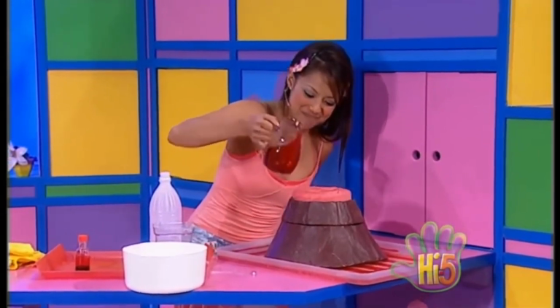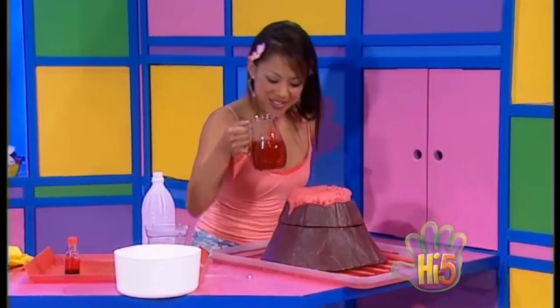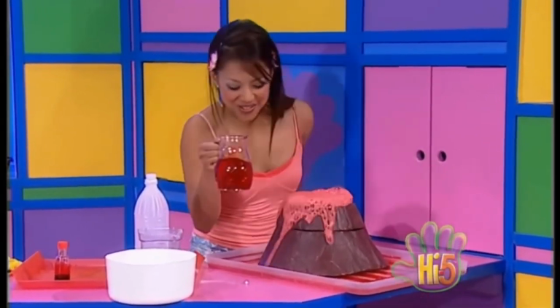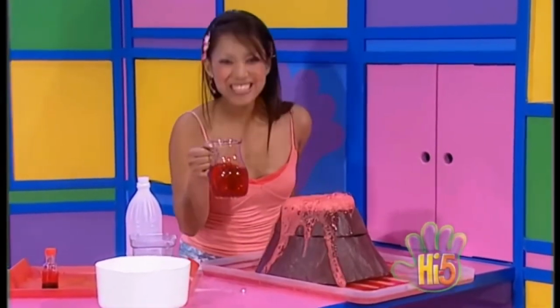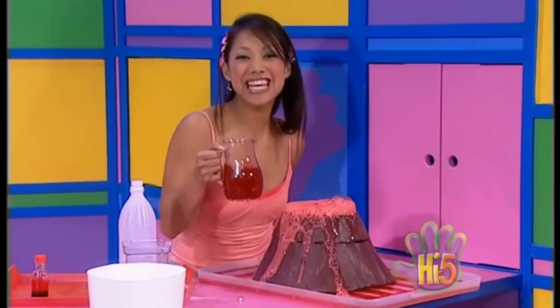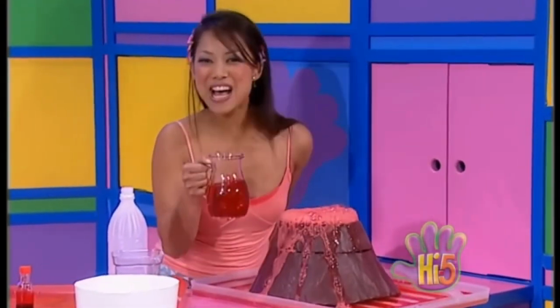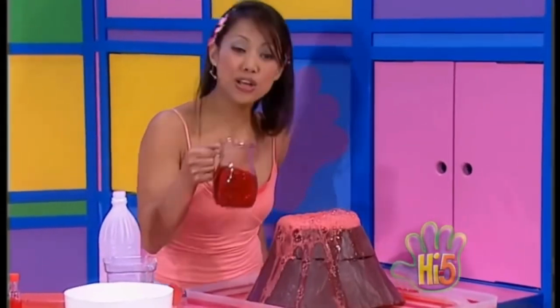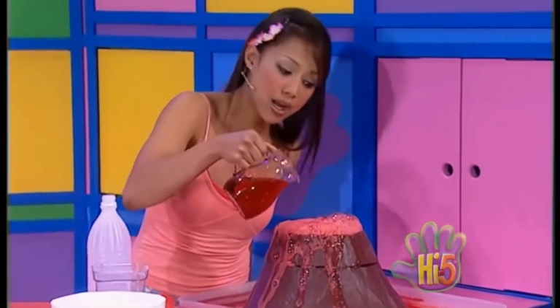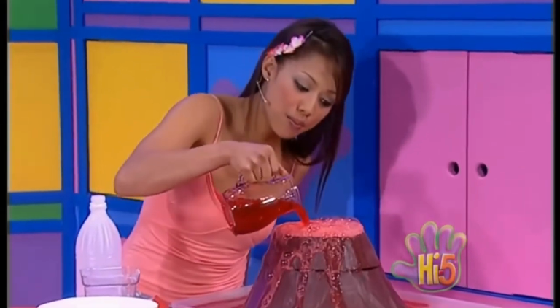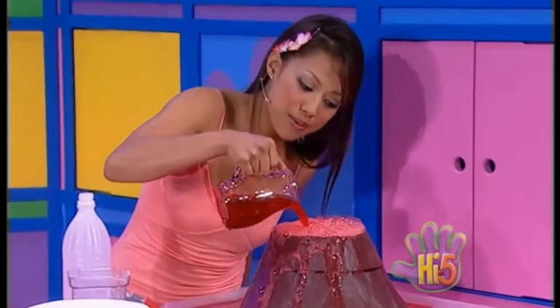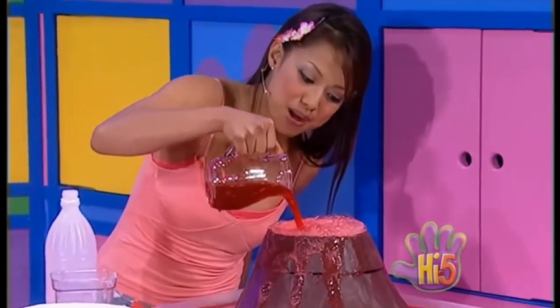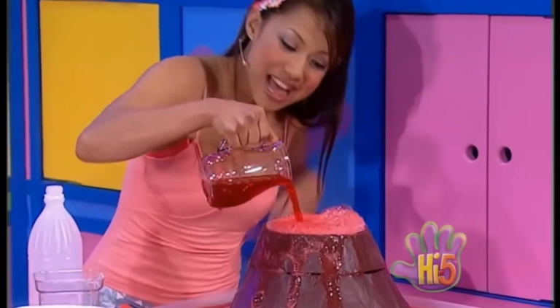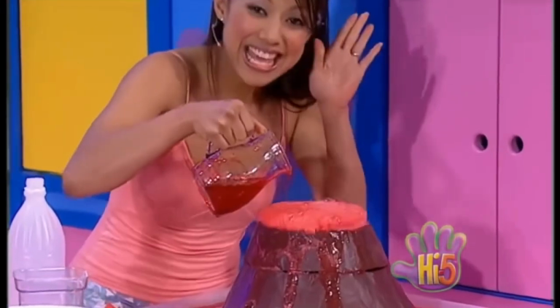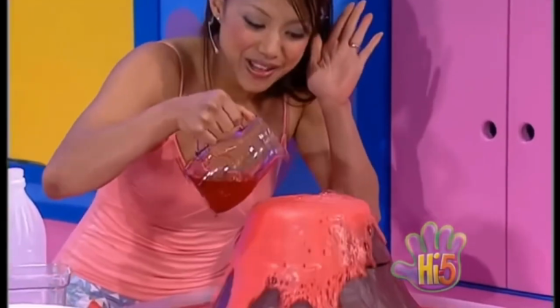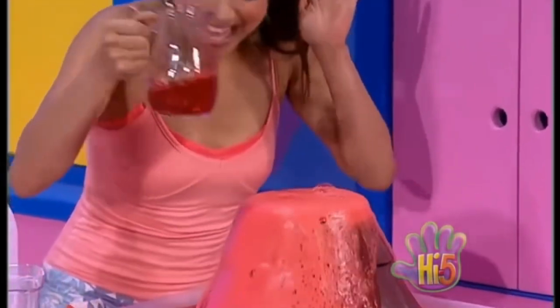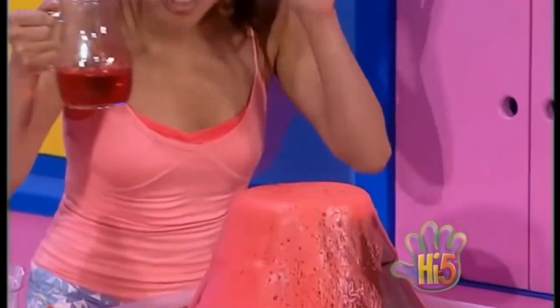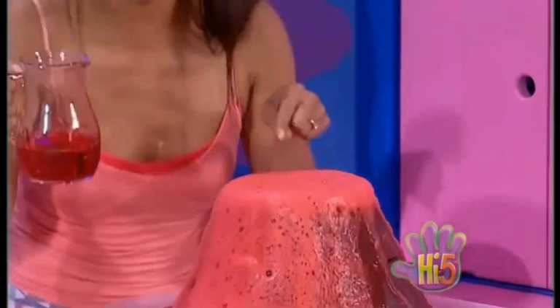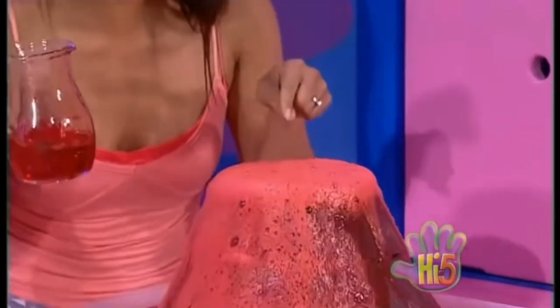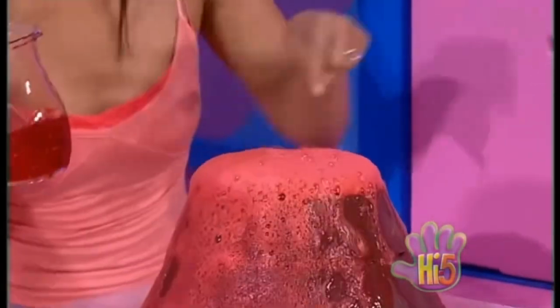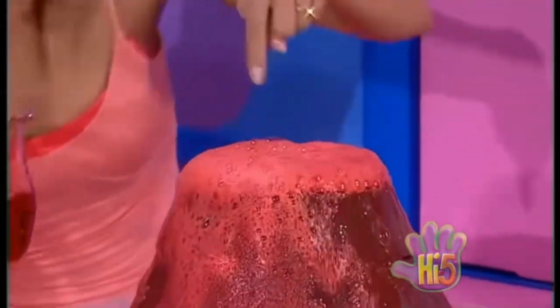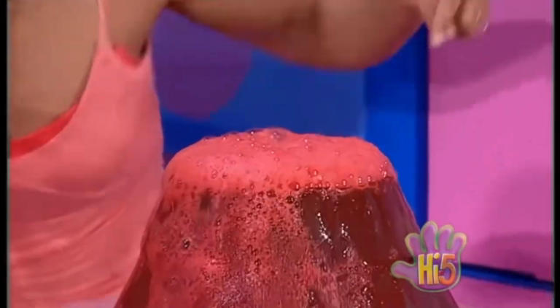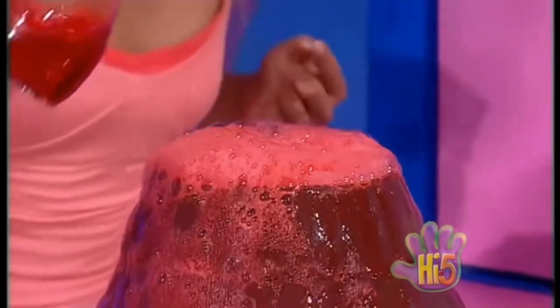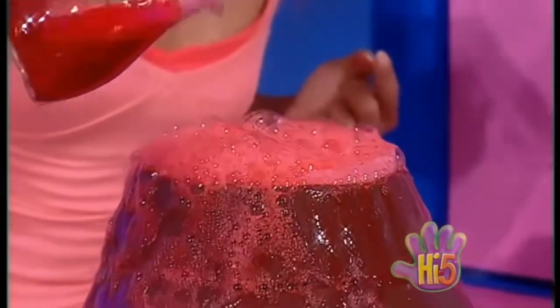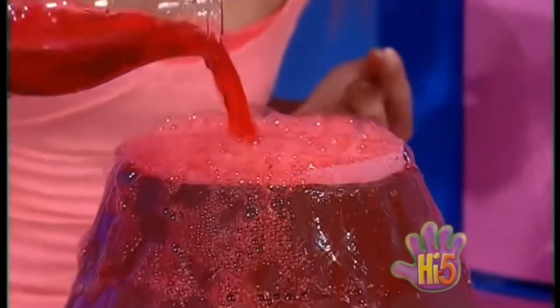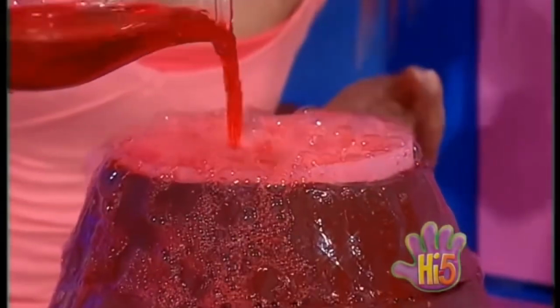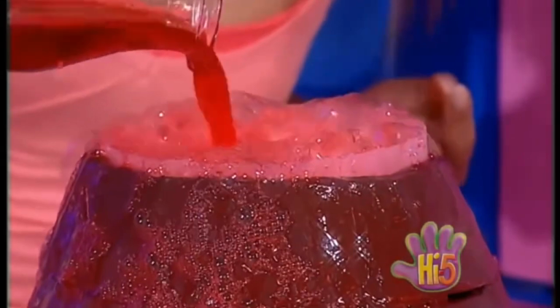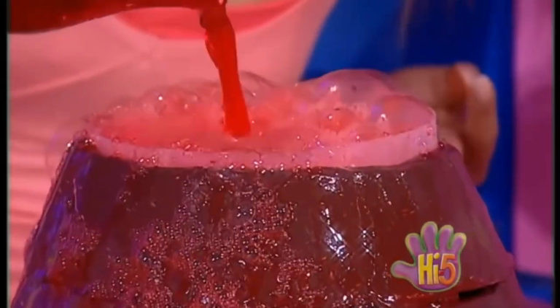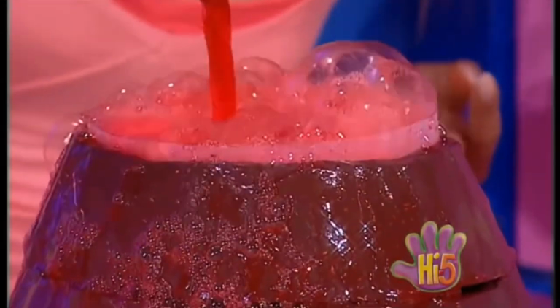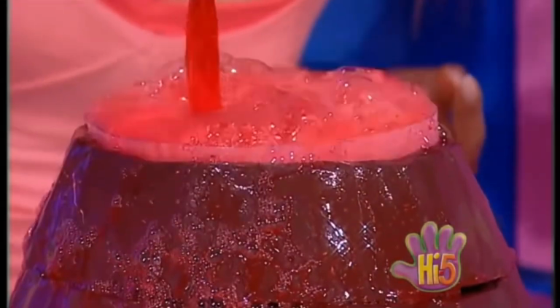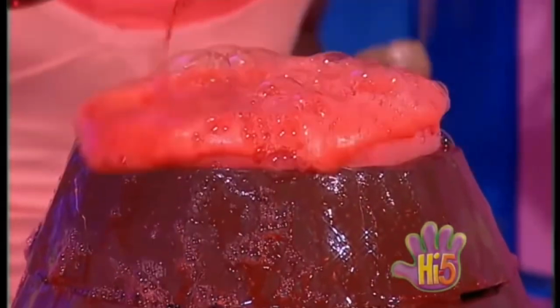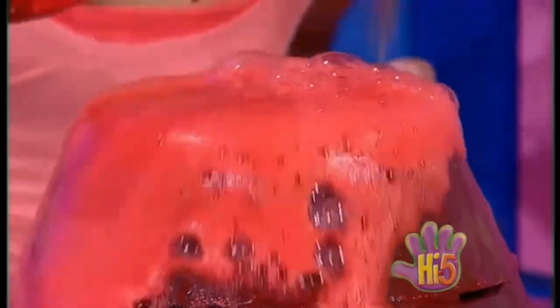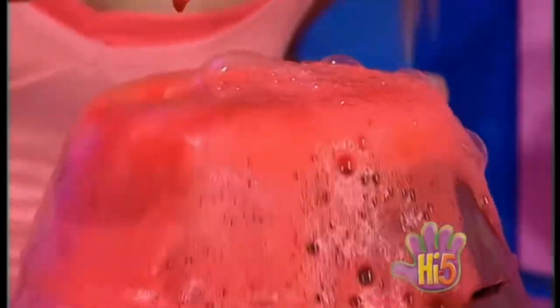Bubble, bubble, bubble. See the volcano. Bubble, bubble, bubble. Hear the volcano. Bubble, bubble, bubble. Watch the volcano. Lava bubbles out again and again. That's so cool!